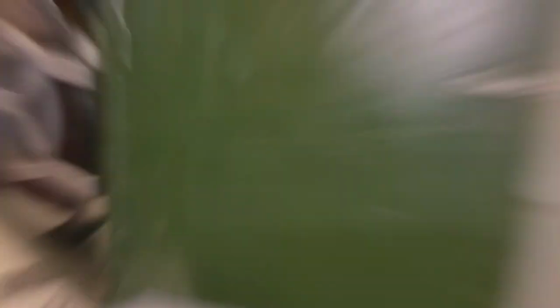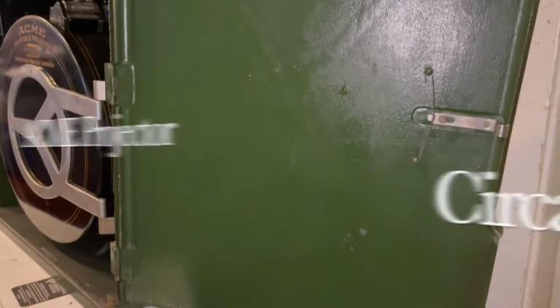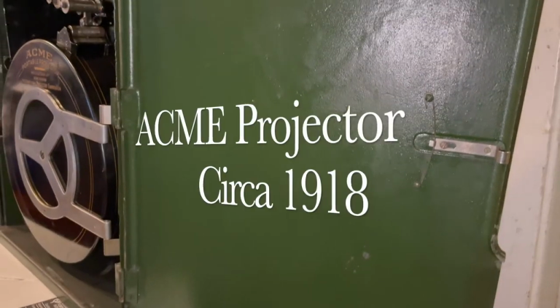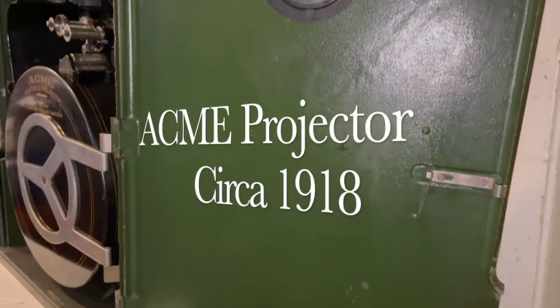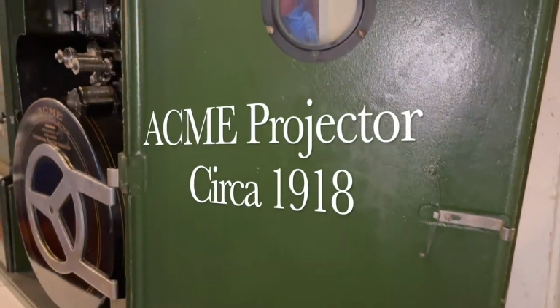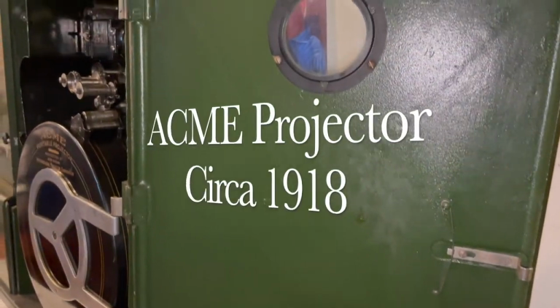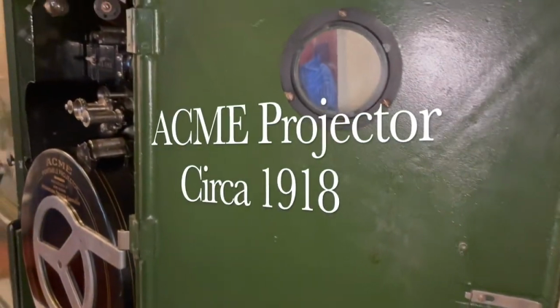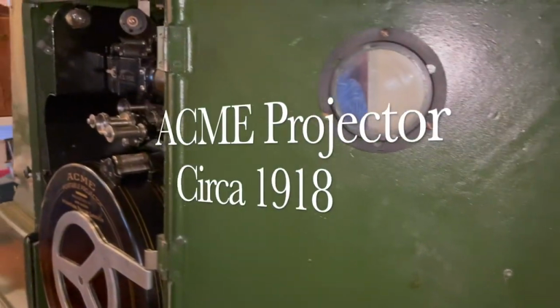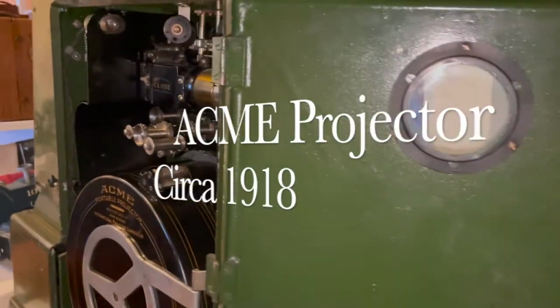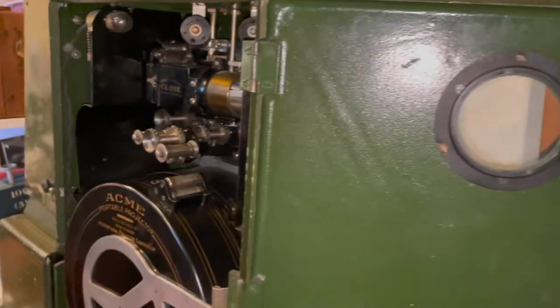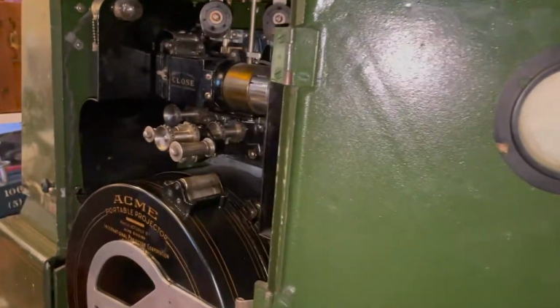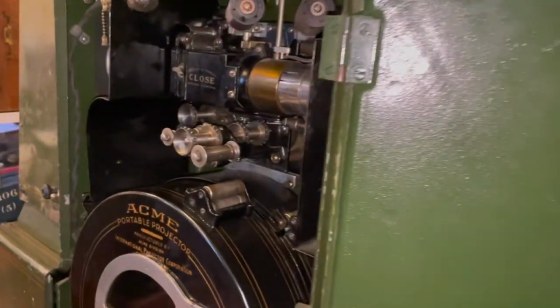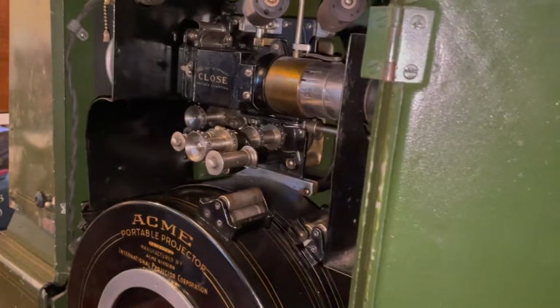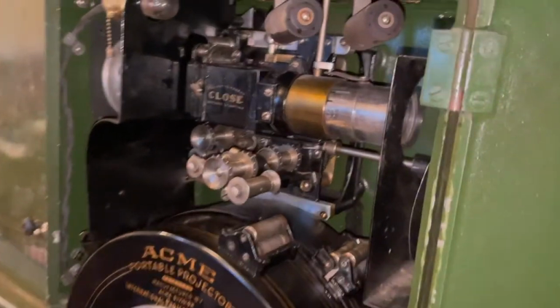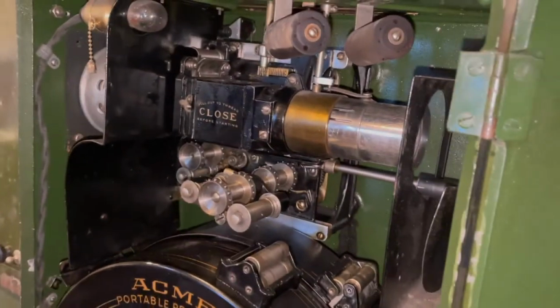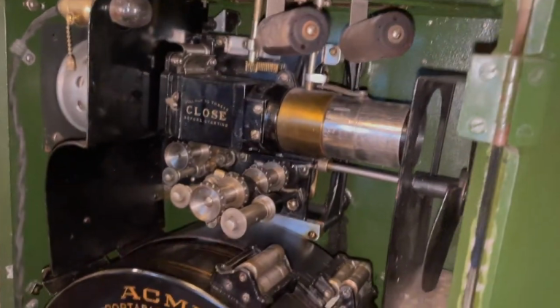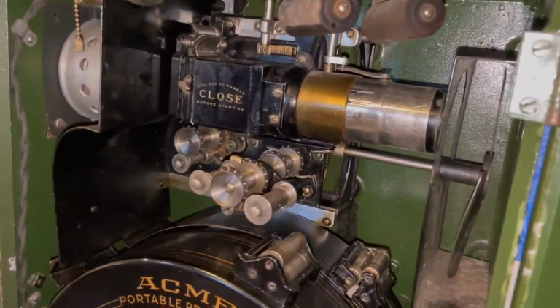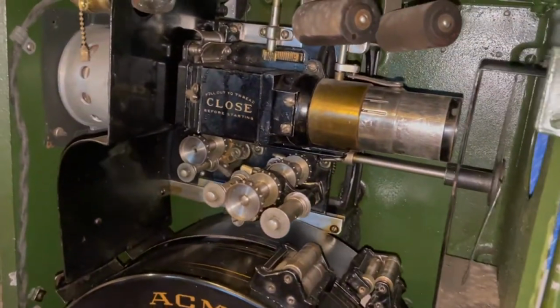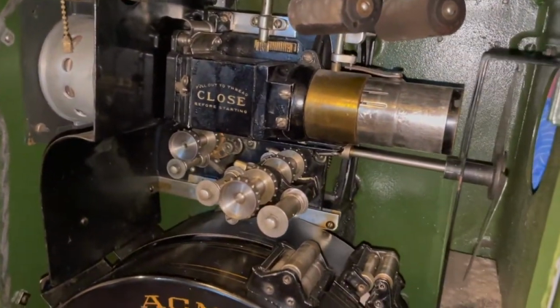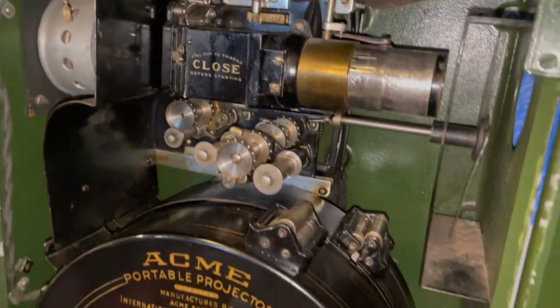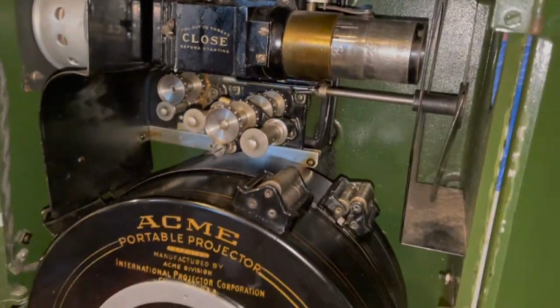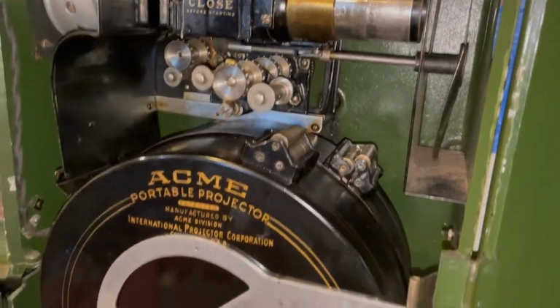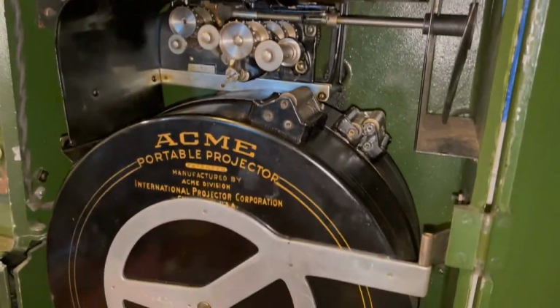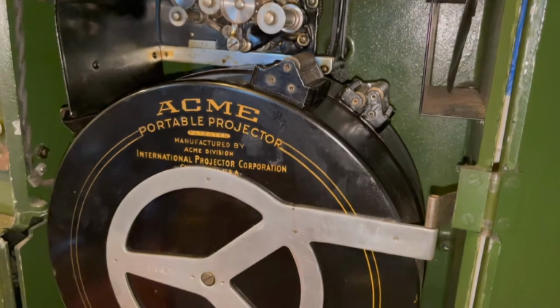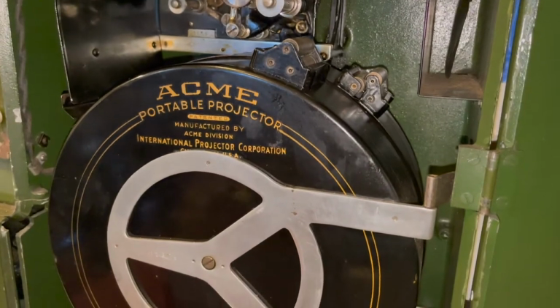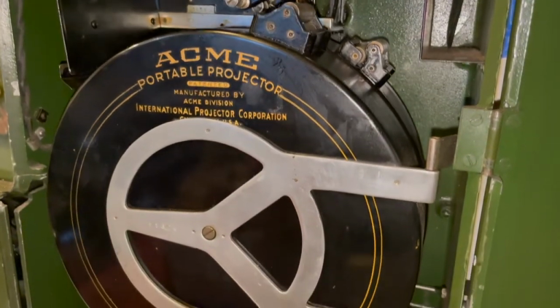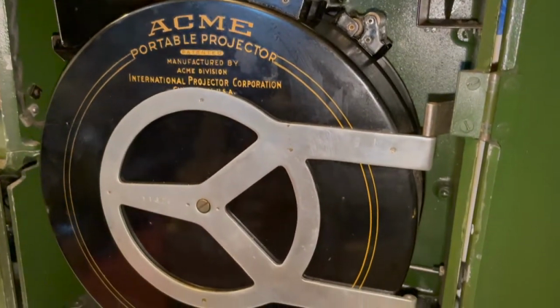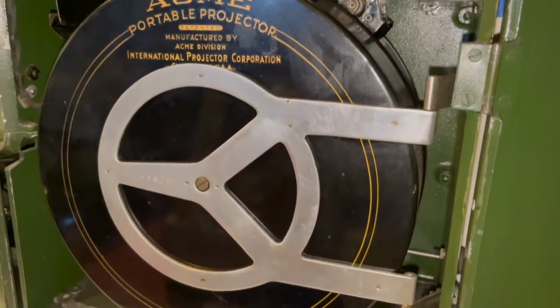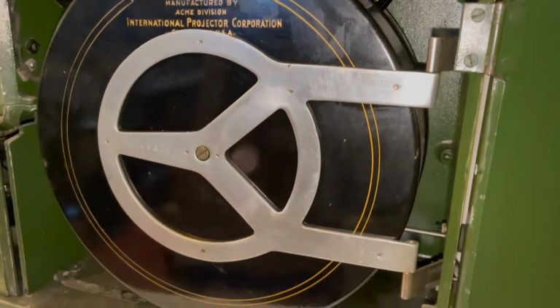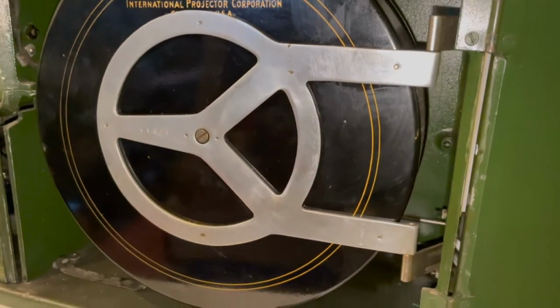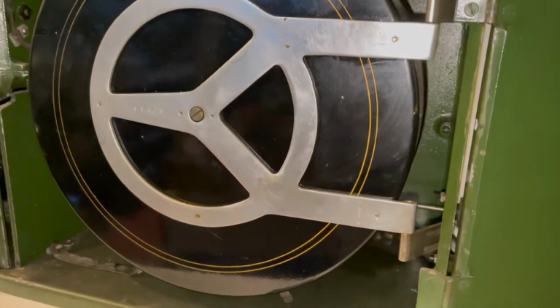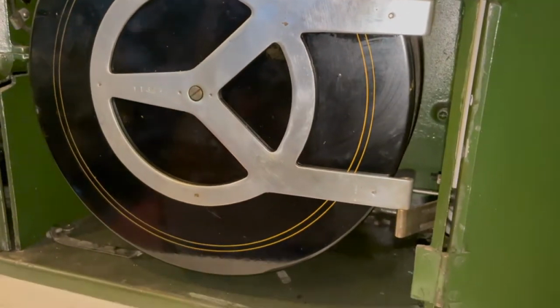That is an Acme ACM-E projector, originally invented in 1918, but that happened to be a 1923 model. It's complete — very unusual — and has a molder.